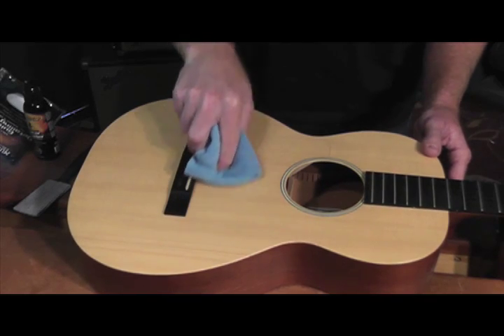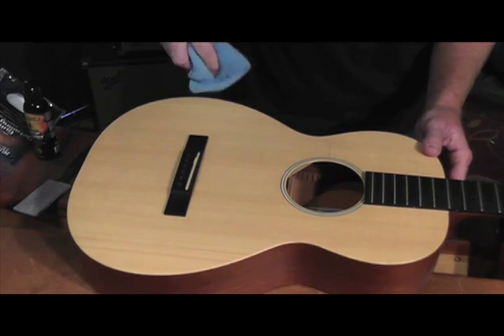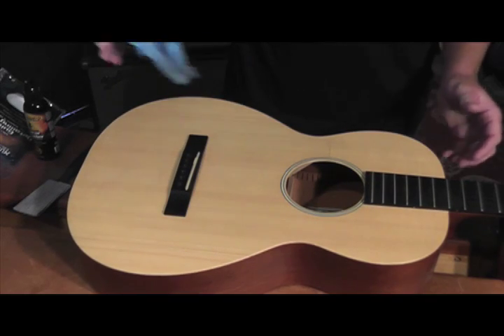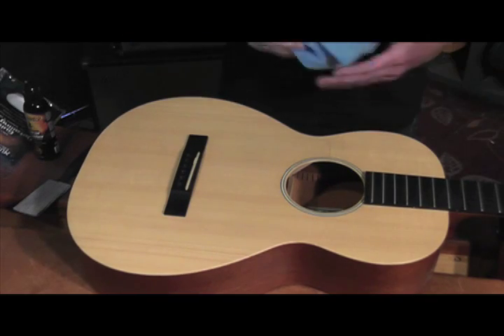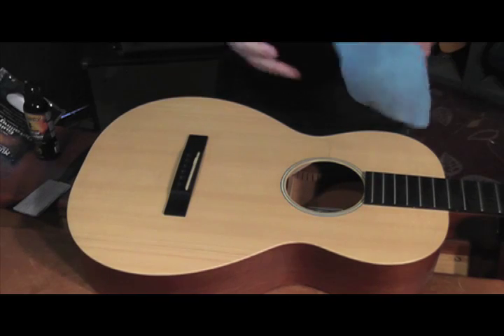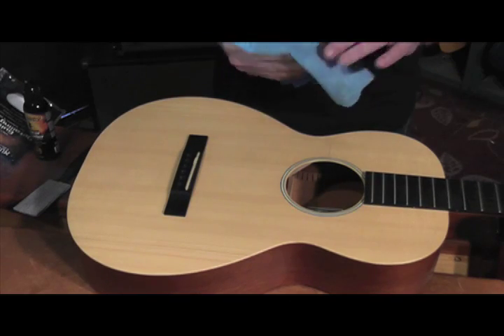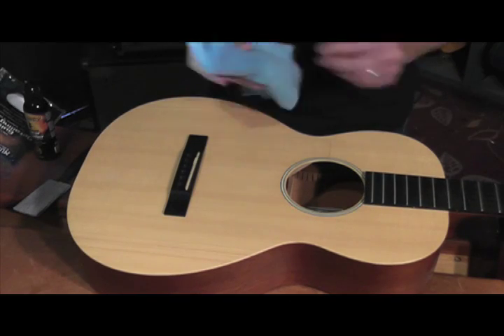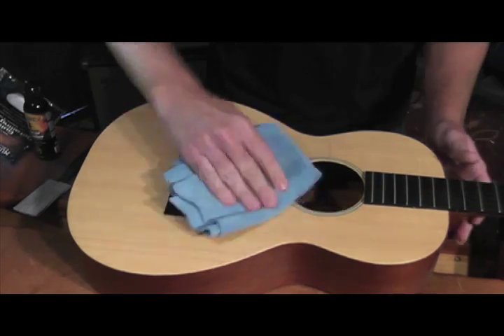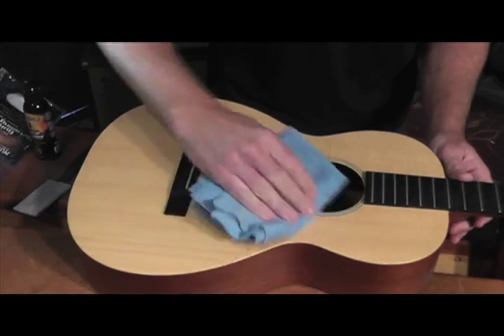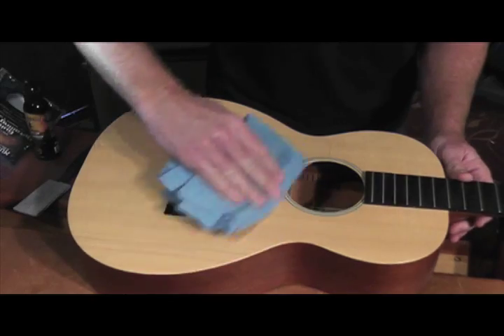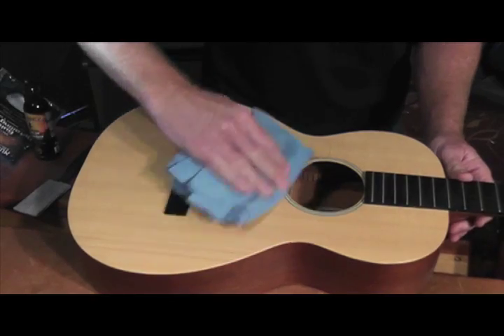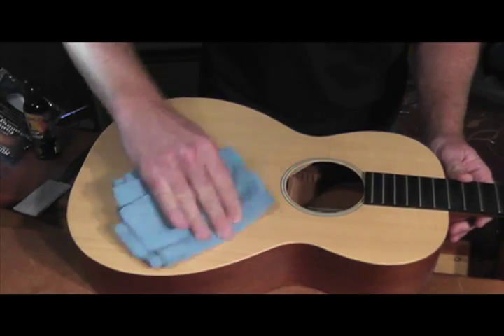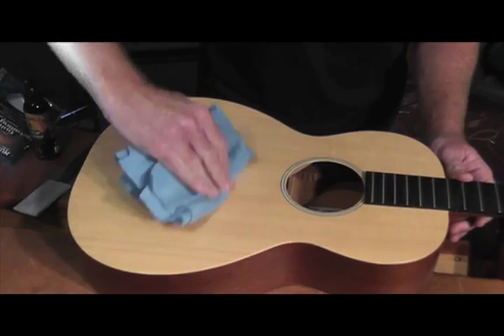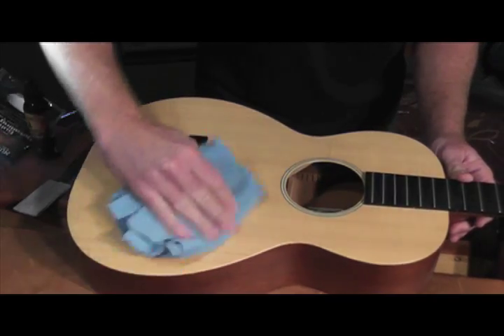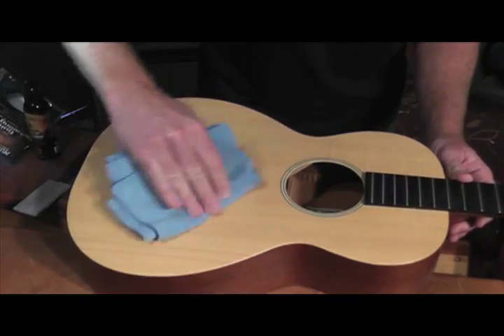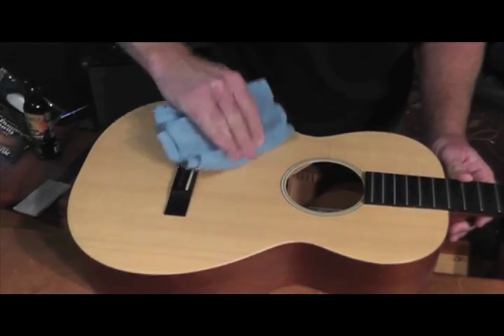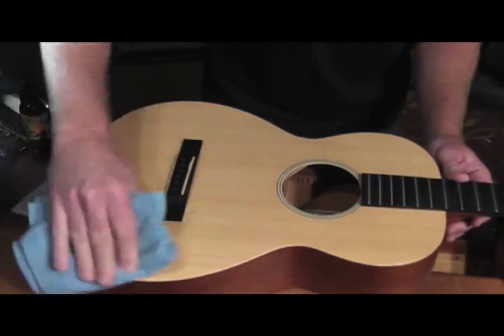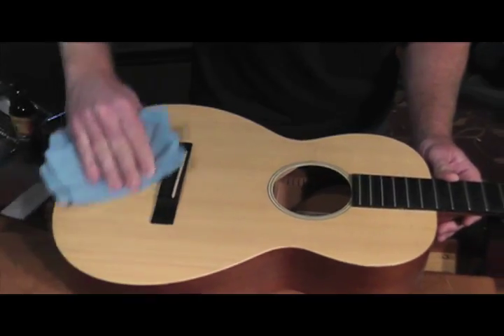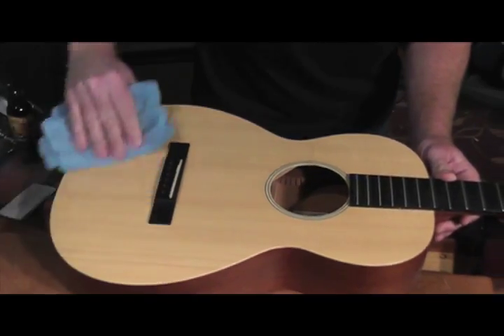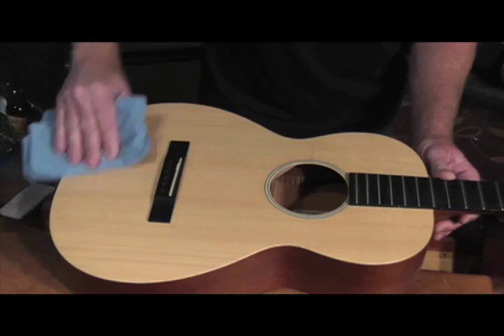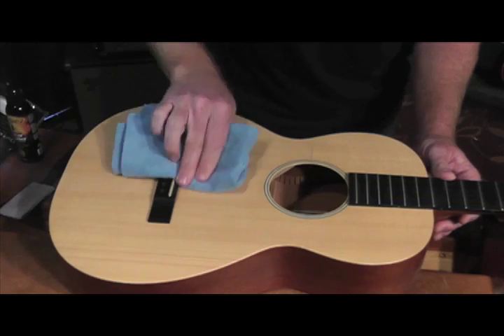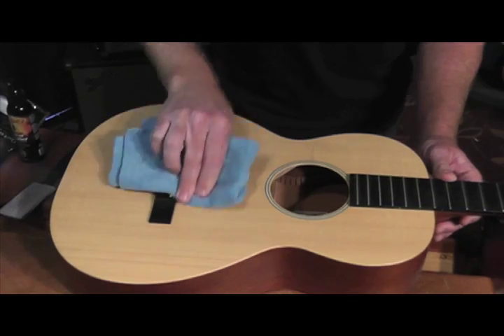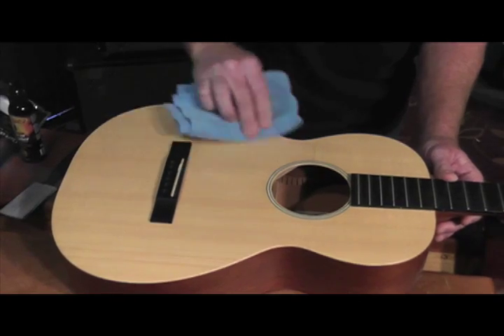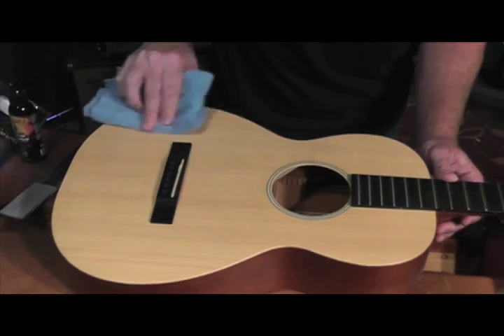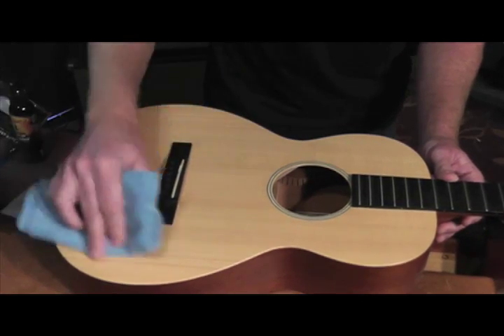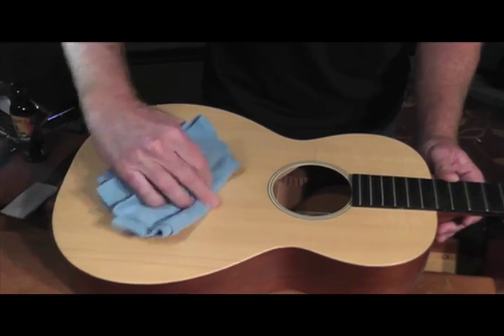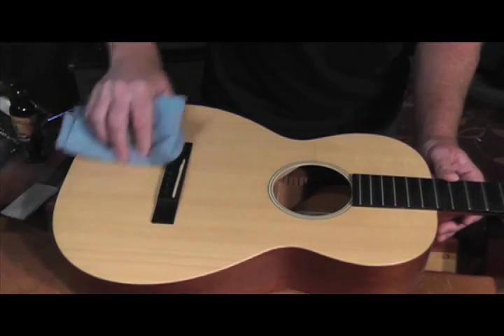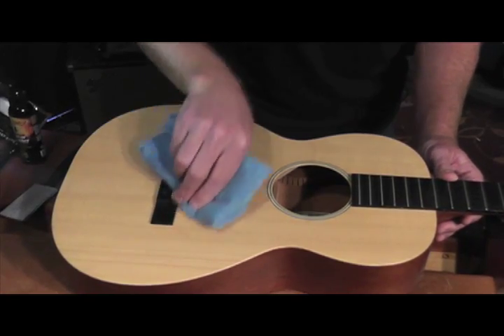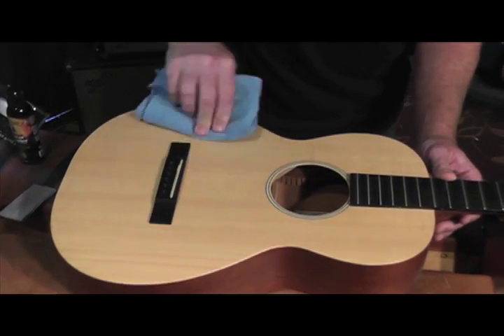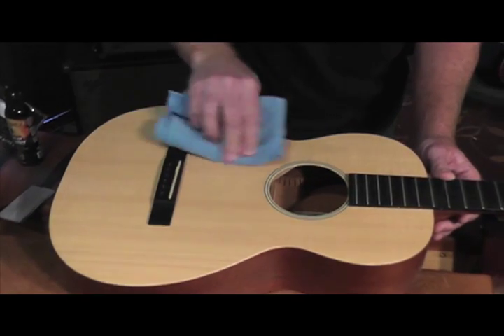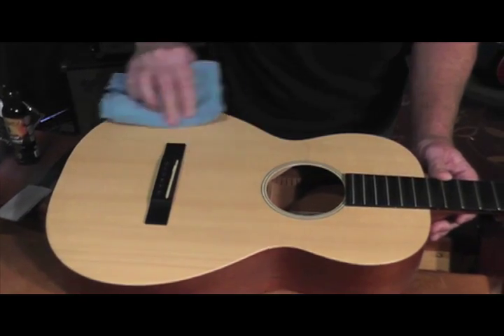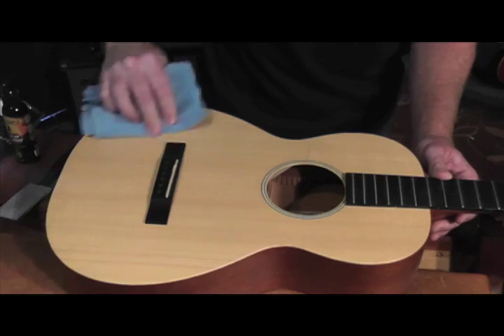Streak-free. Take a dry part of the cloth and just buff it off to remove any excess. It's safe if it gets on any type of hardware or any type of wood, unfinished wood, on your acoustic guitars — no problem.